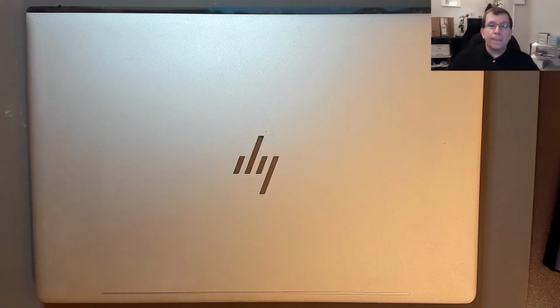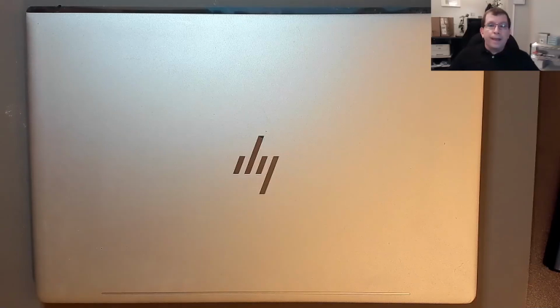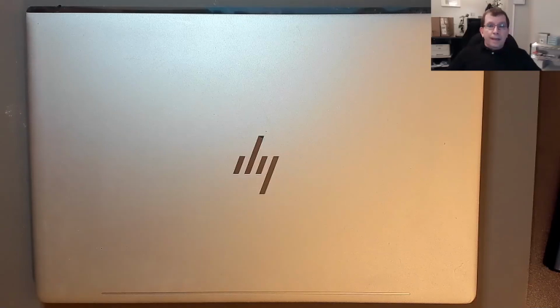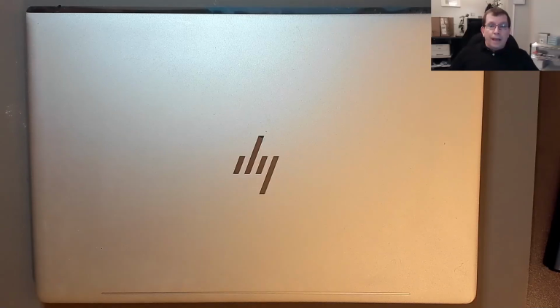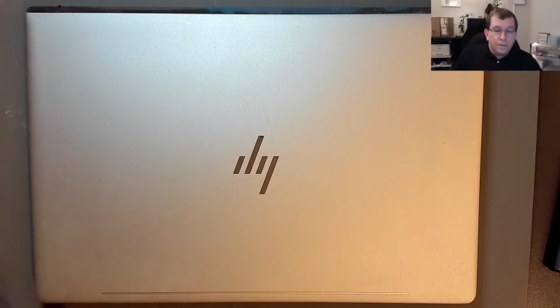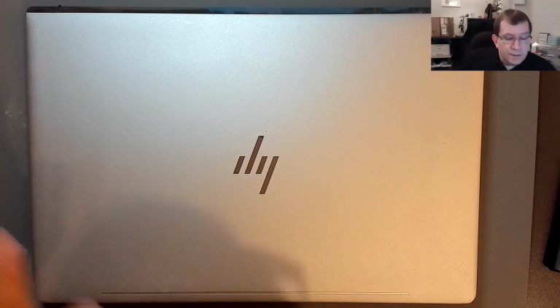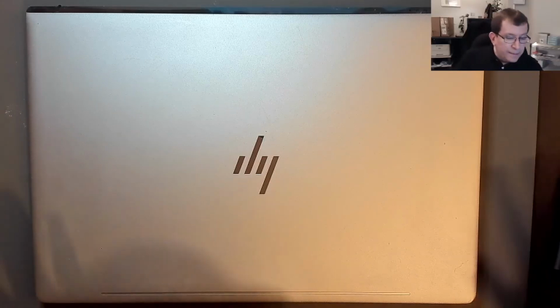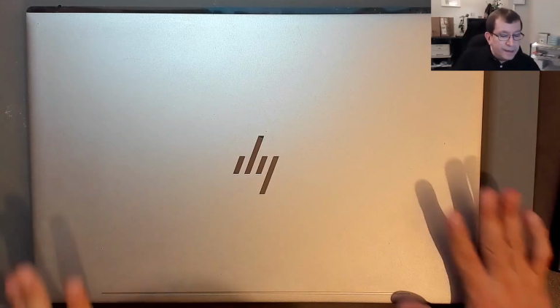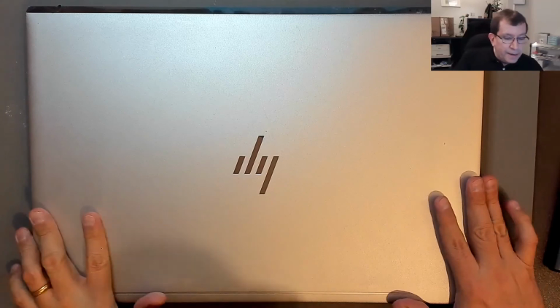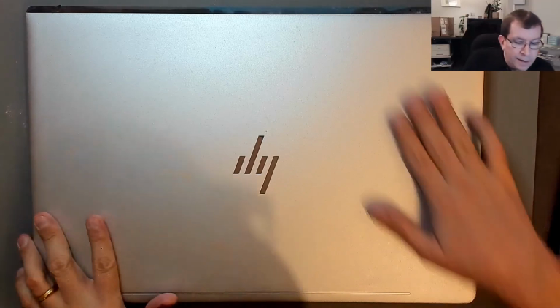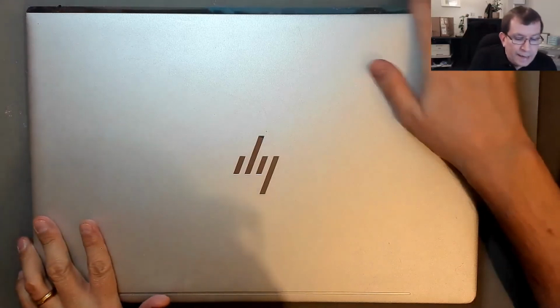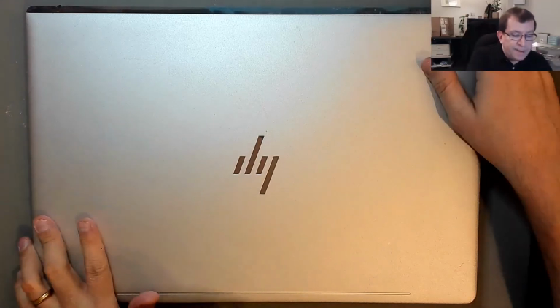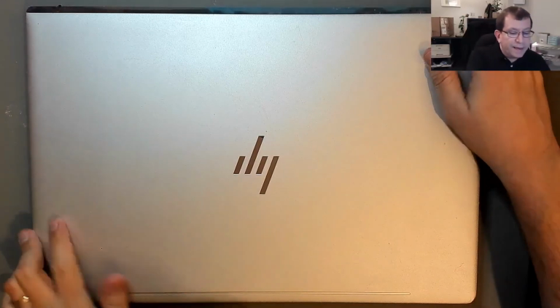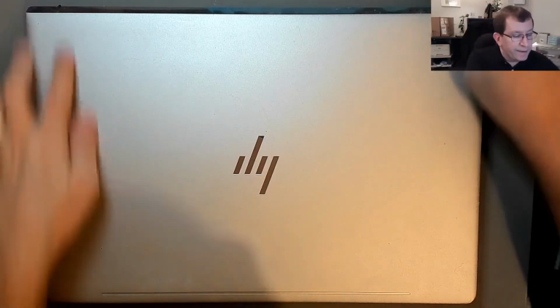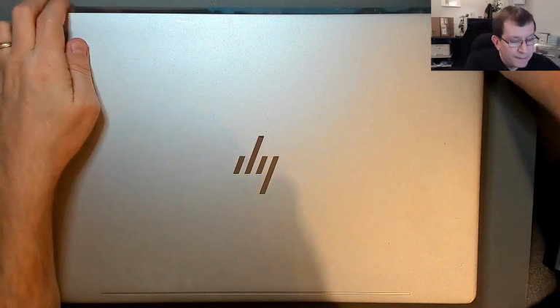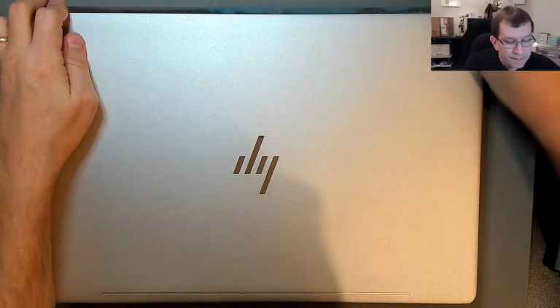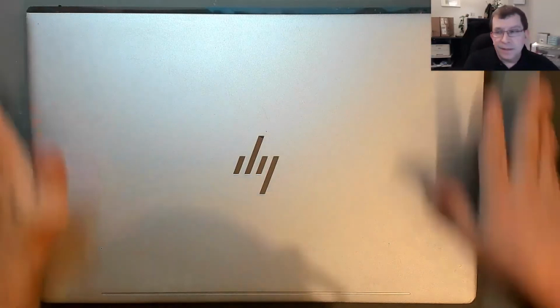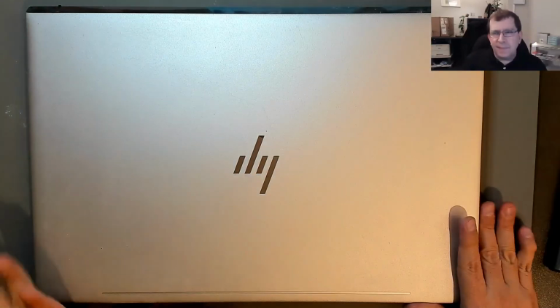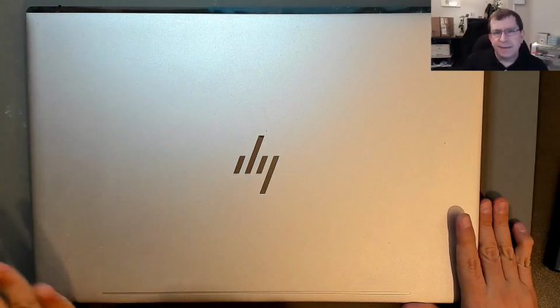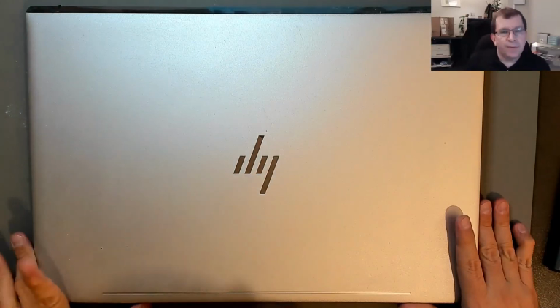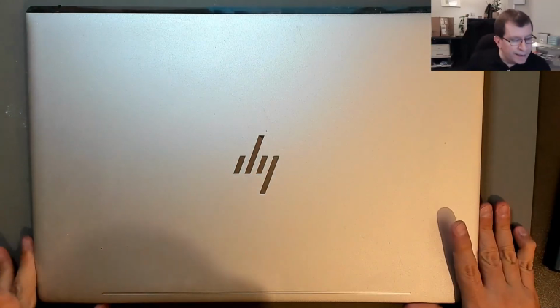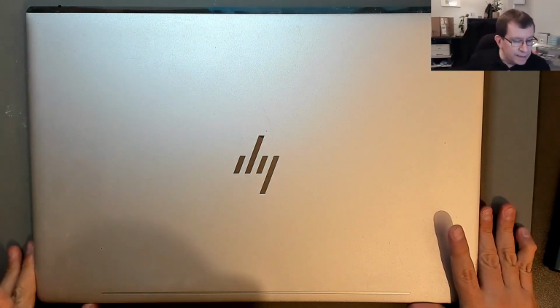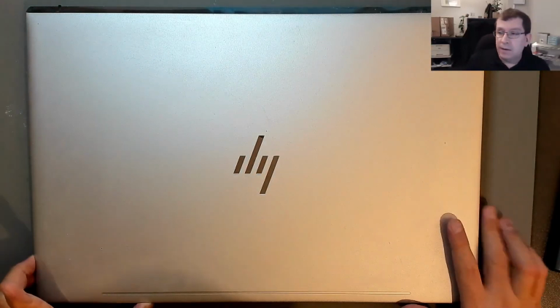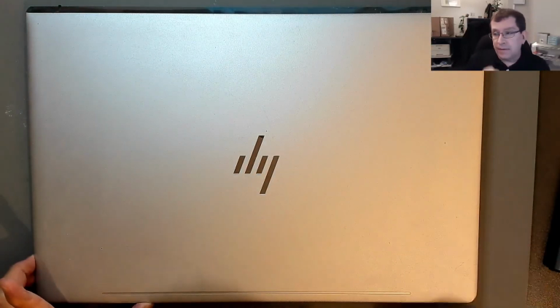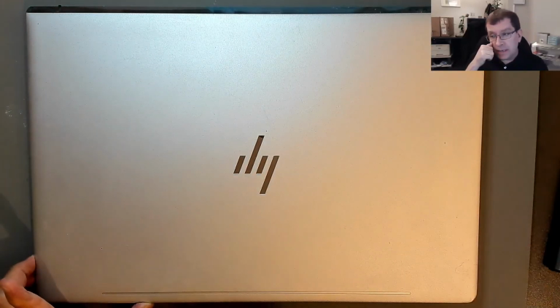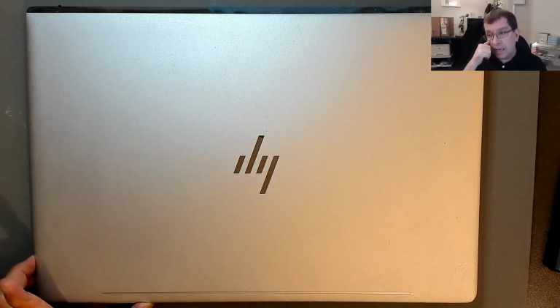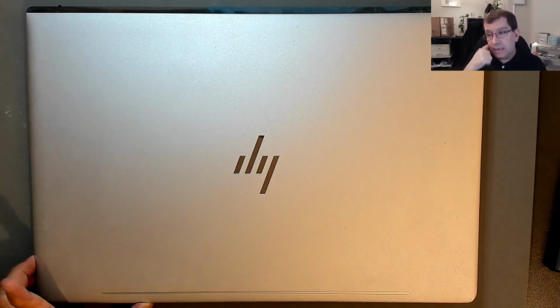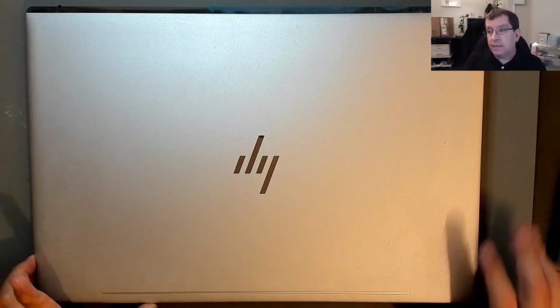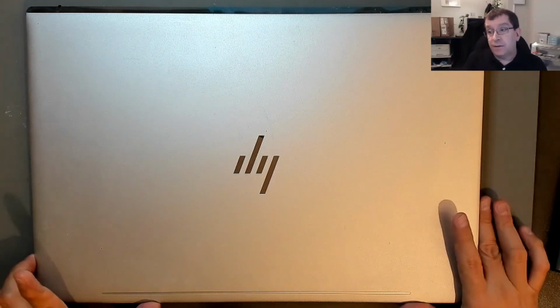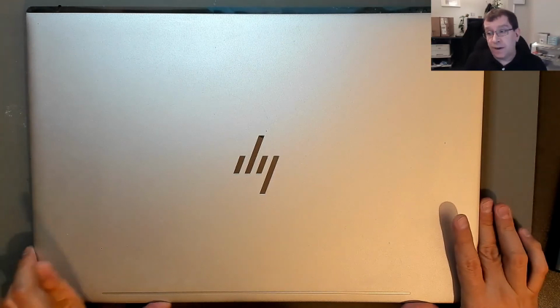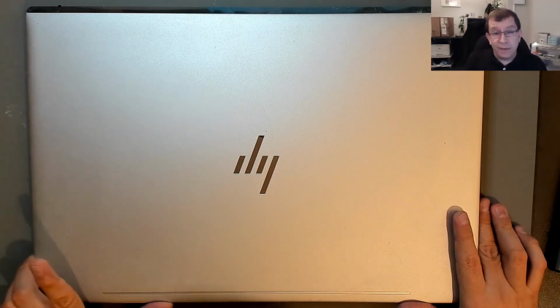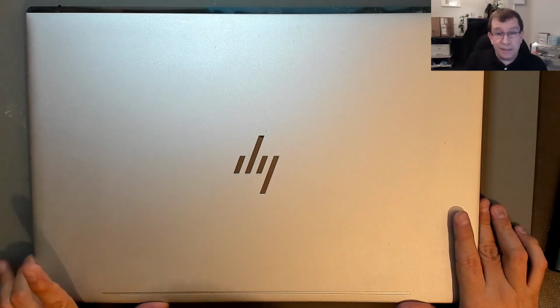Hello, today I'm looking at an HP Envy laptop. This is the TPN1129 or 17-AE051SA.